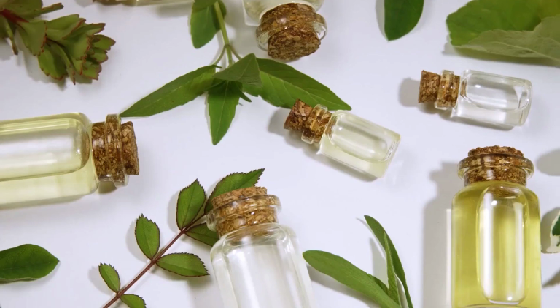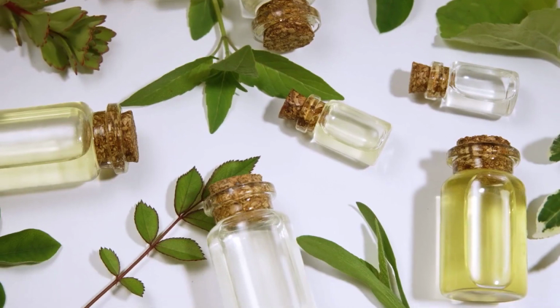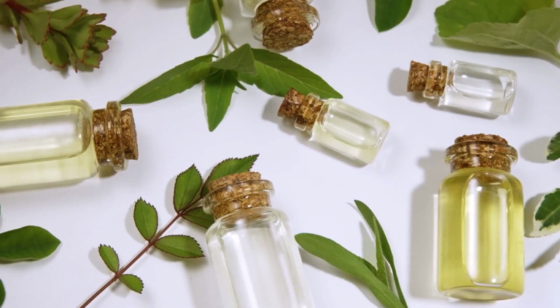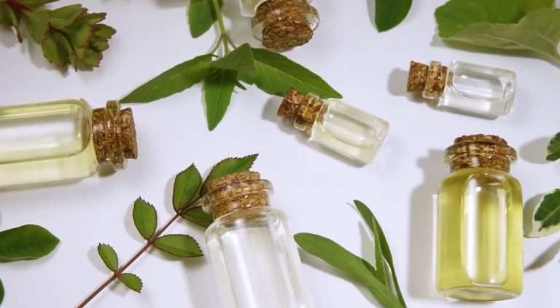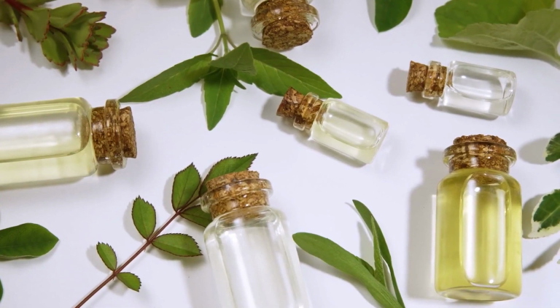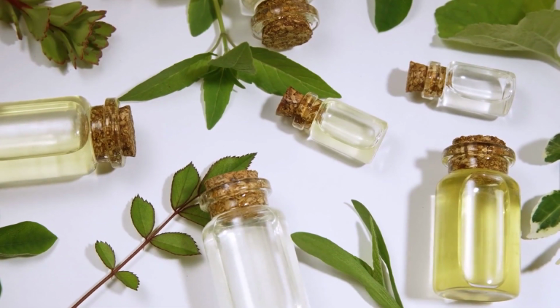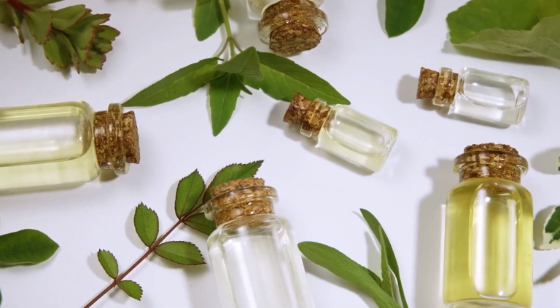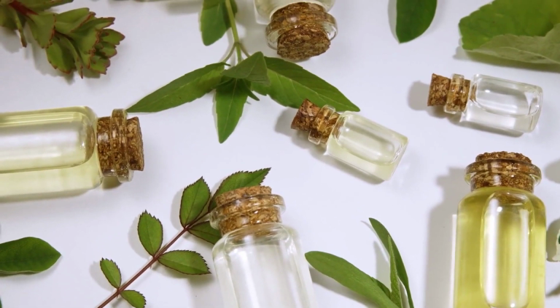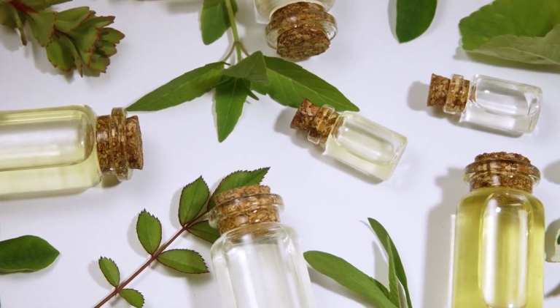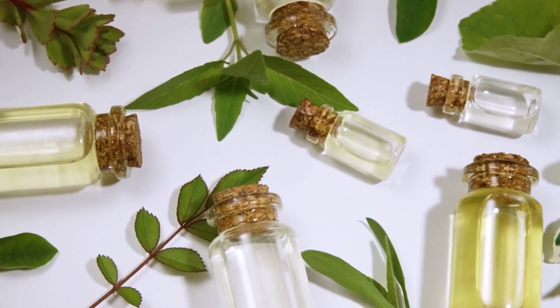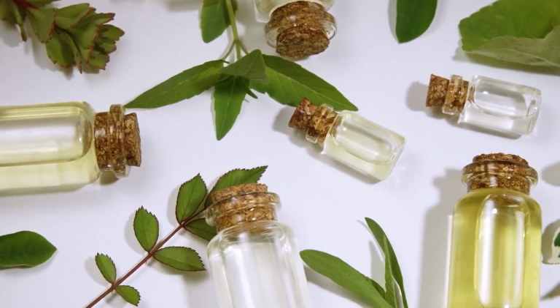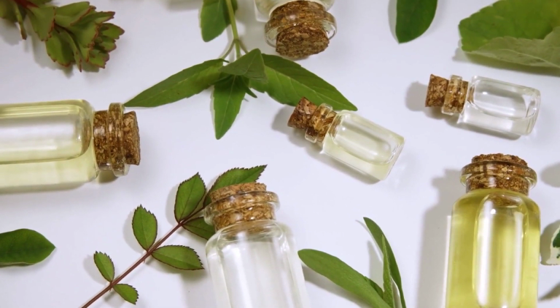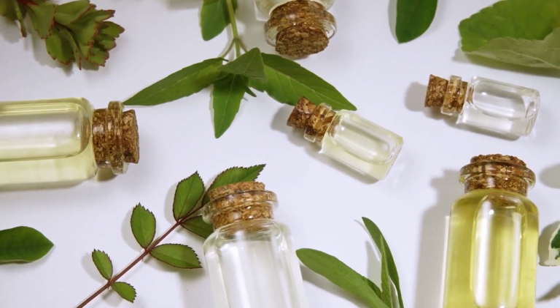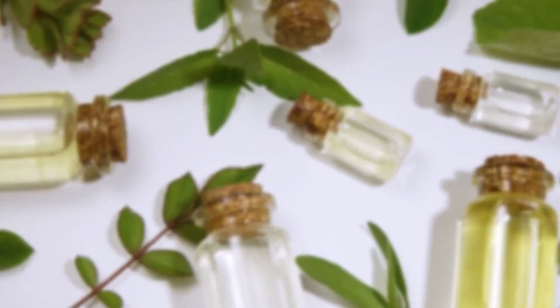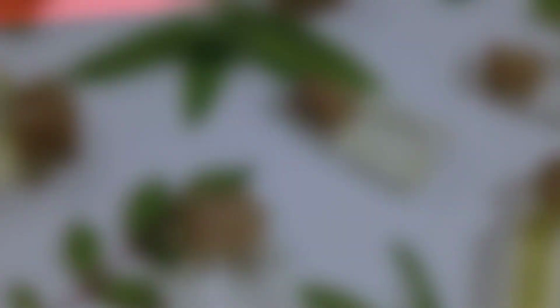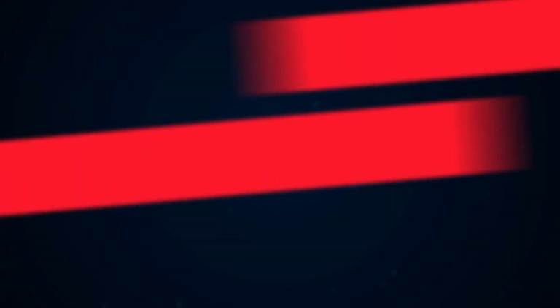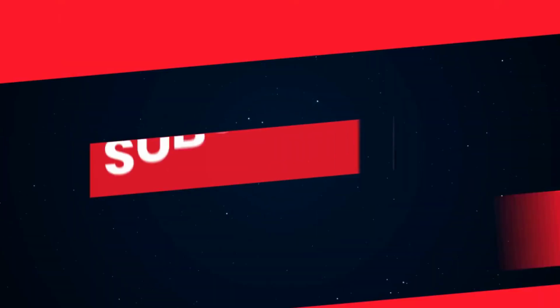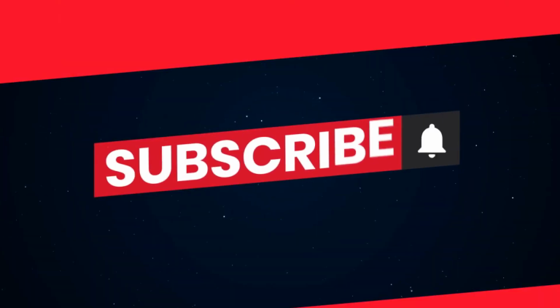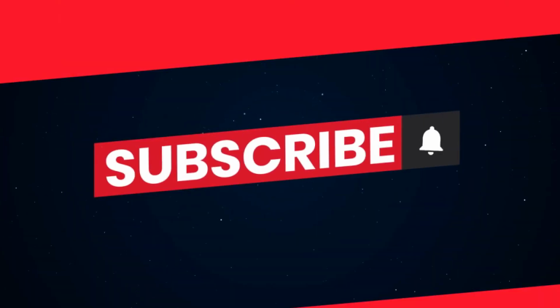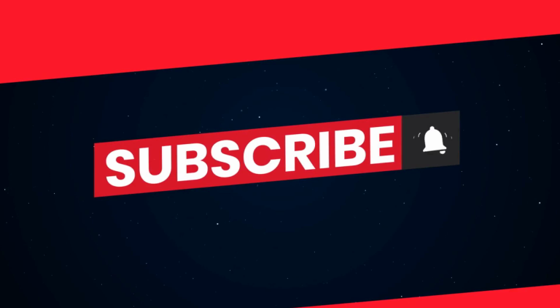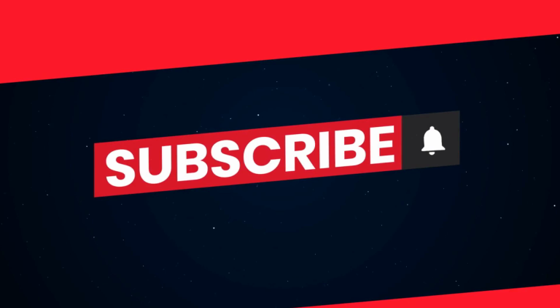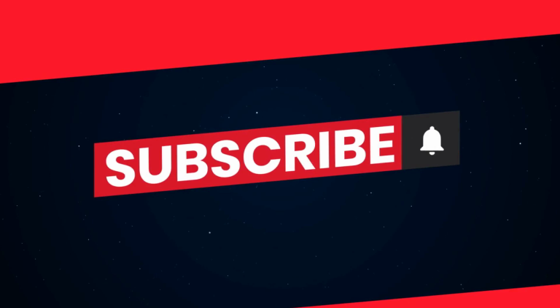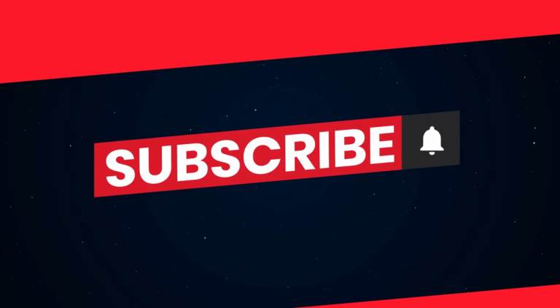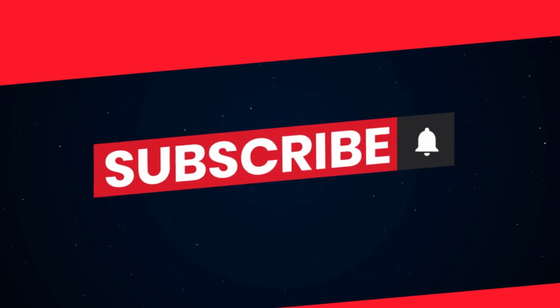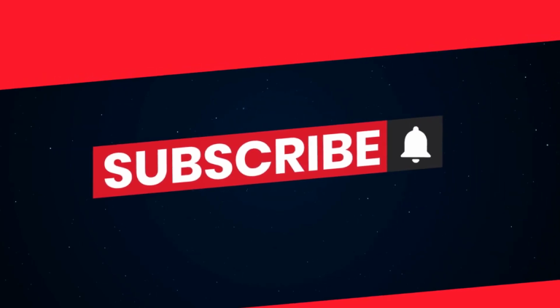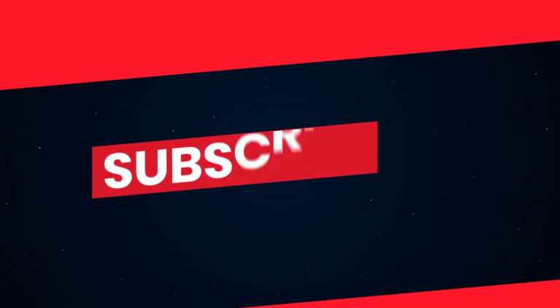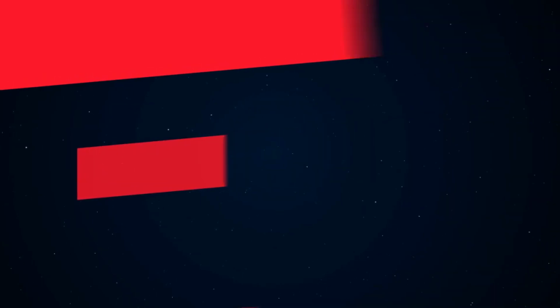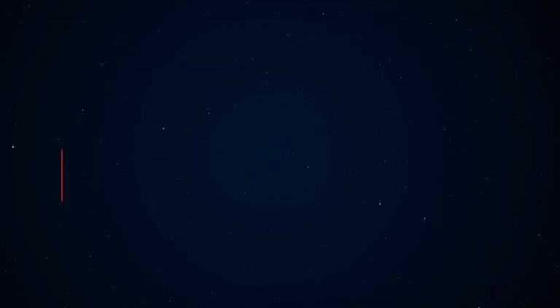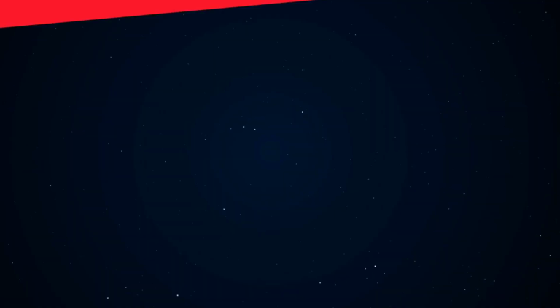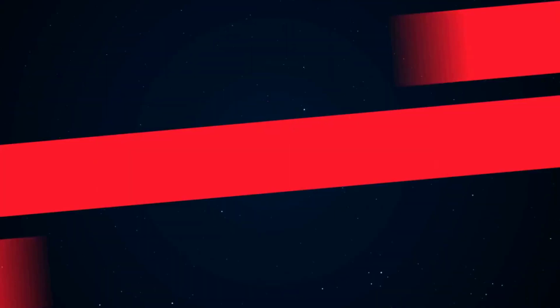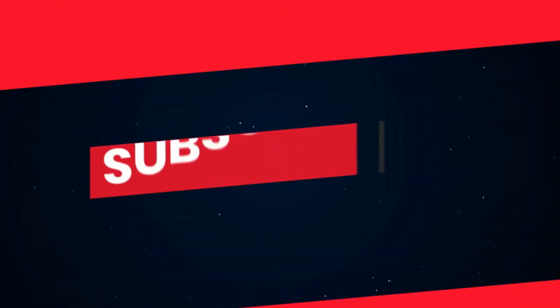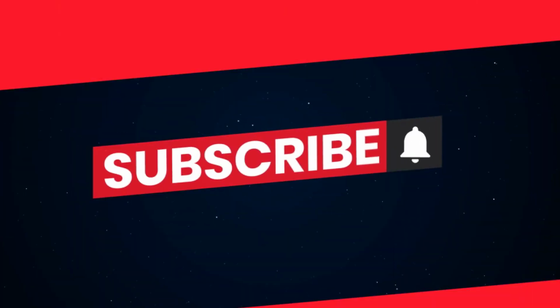Hello, welcome to our video: Essential Oils for Stress Relief. Don't forget to subscribe and hit the bell icon to stay updated with our latest content. Let's begin.